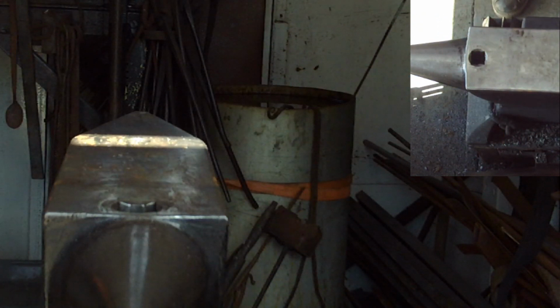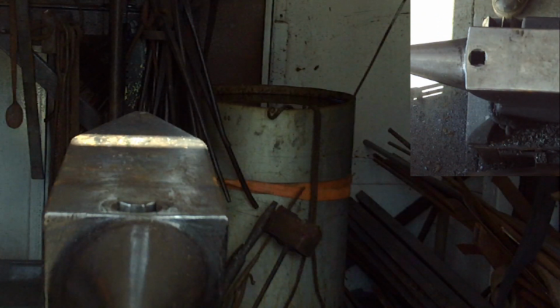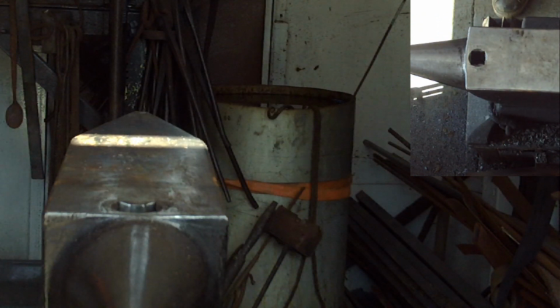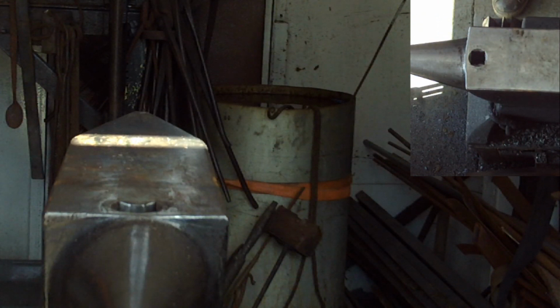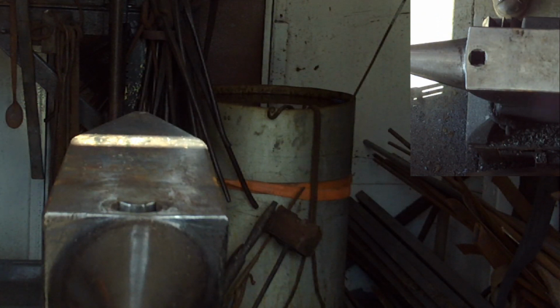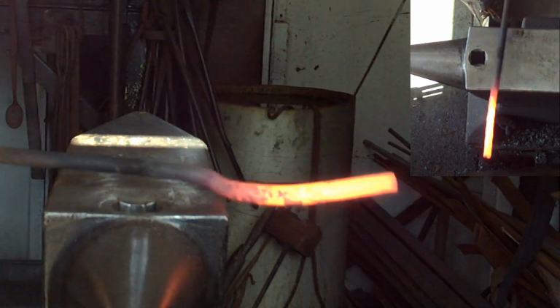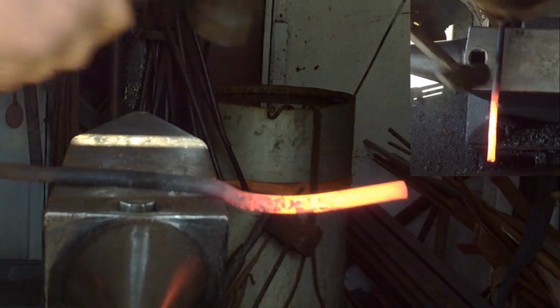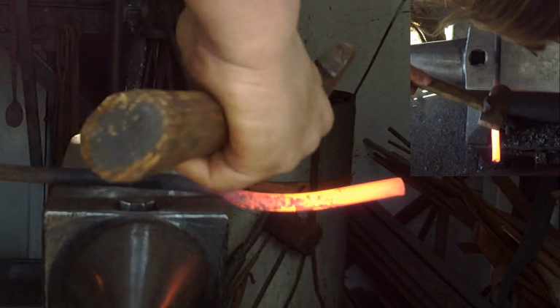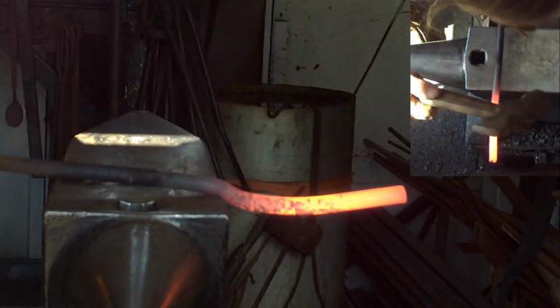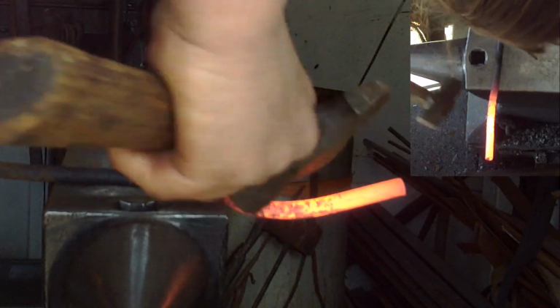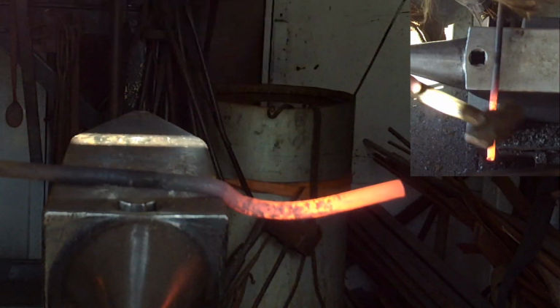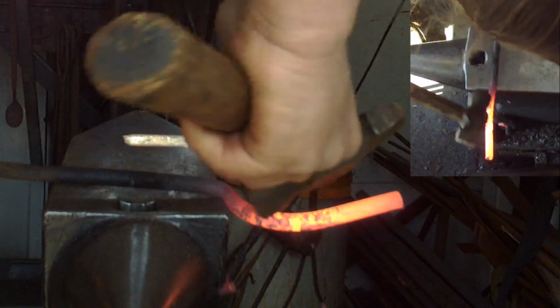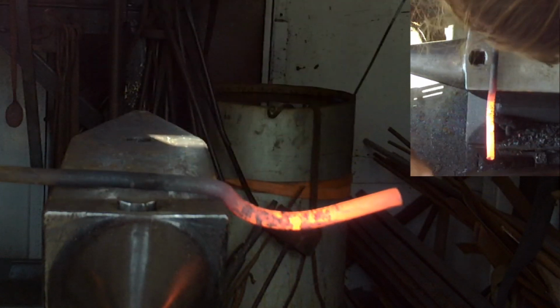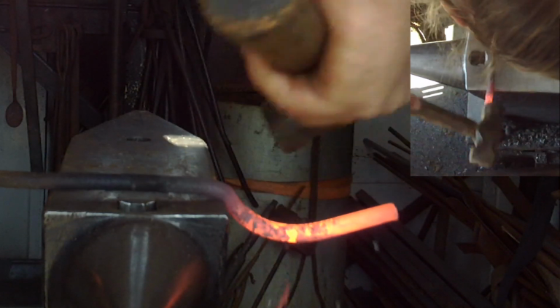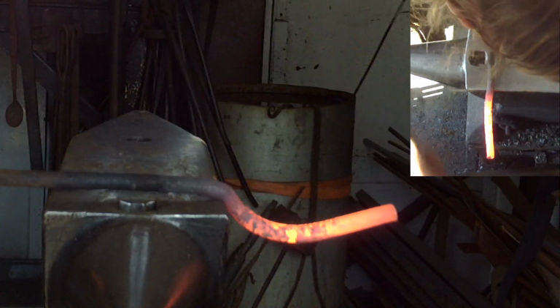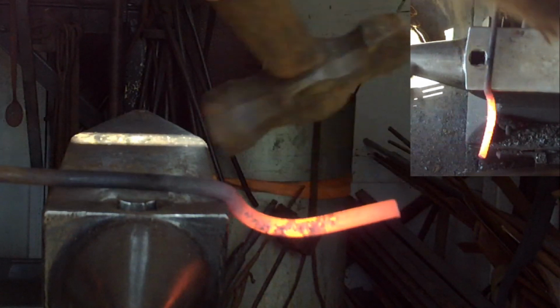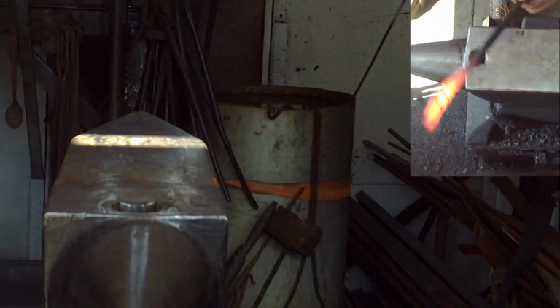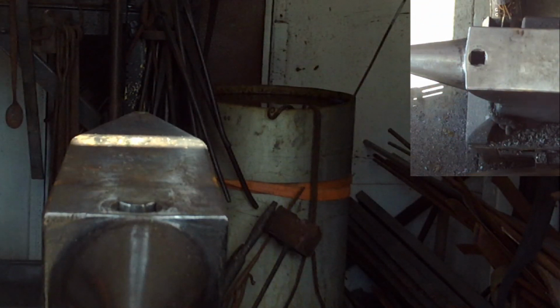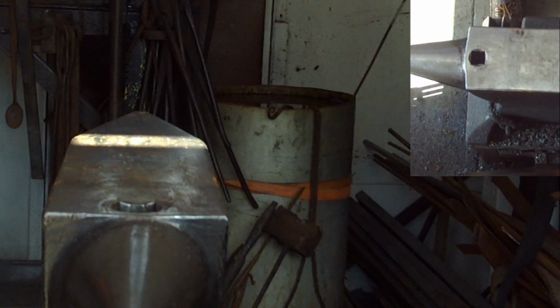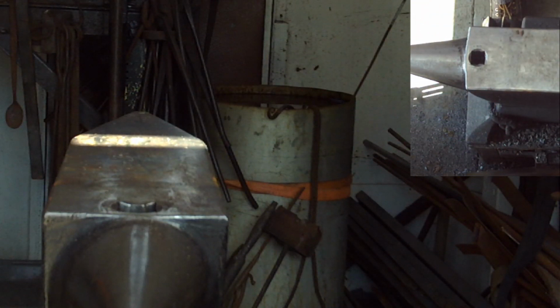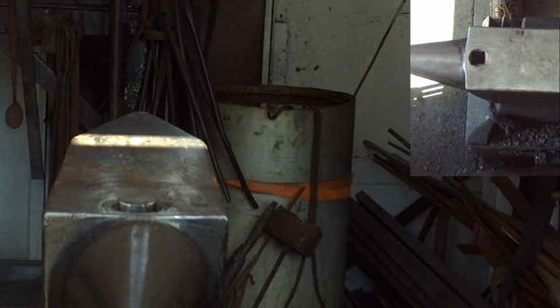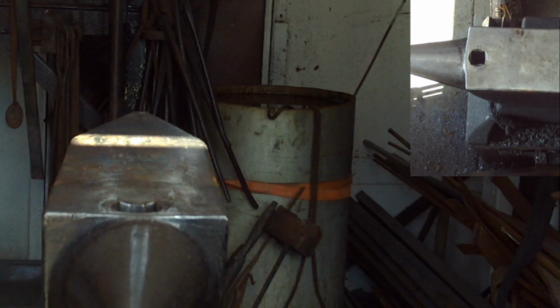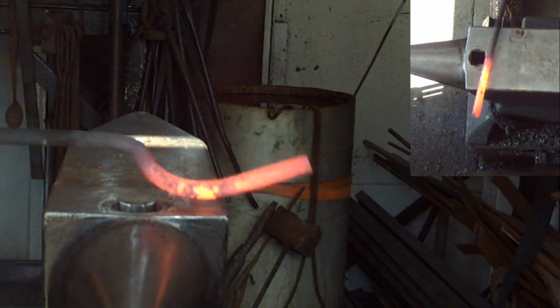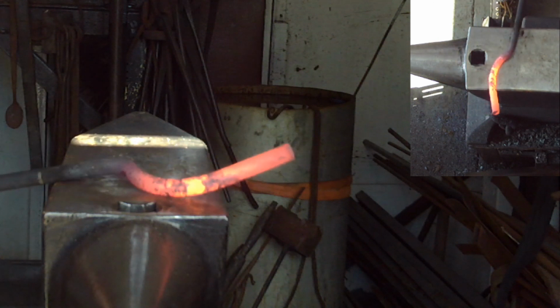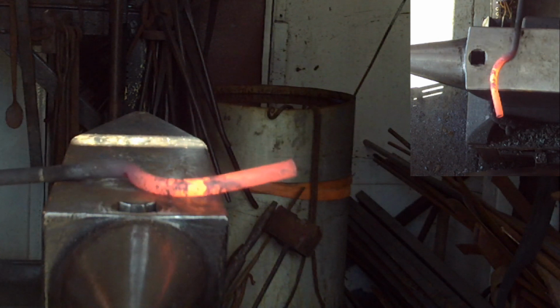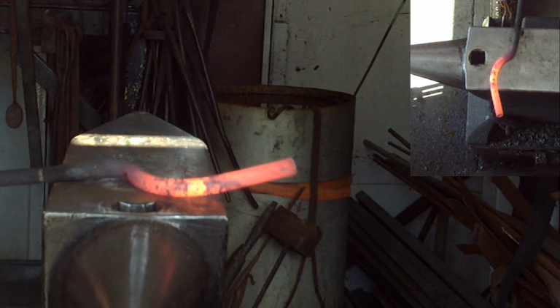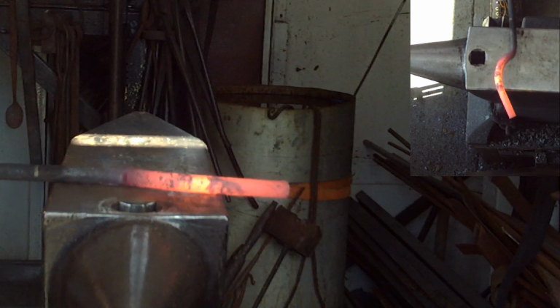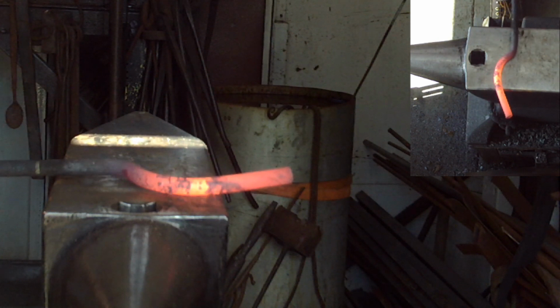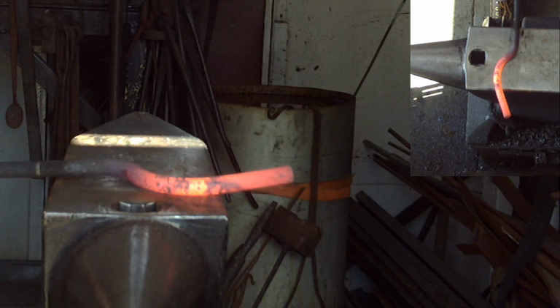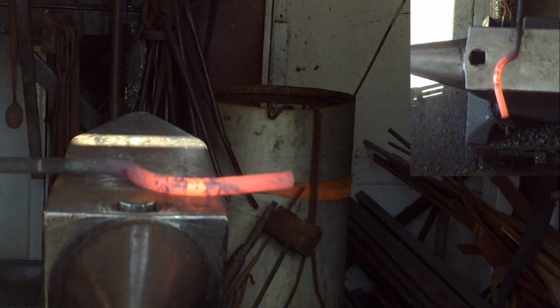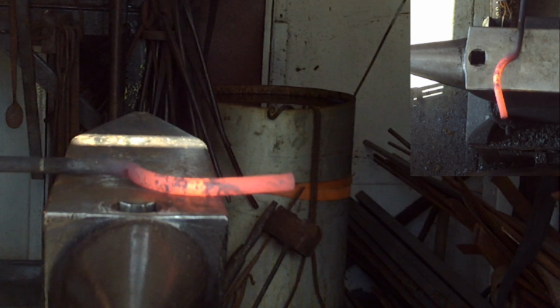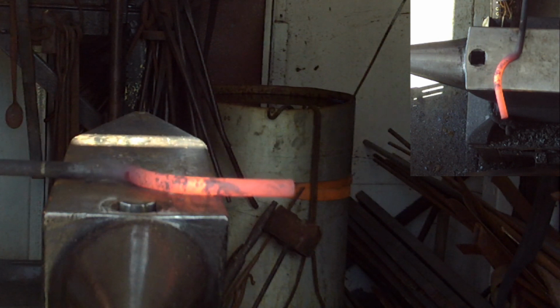Wow, kind of cool, right? Almost like it curves back on itself, so the tip right there is perfectly in line with the base of the bar — that doesn't move at all.